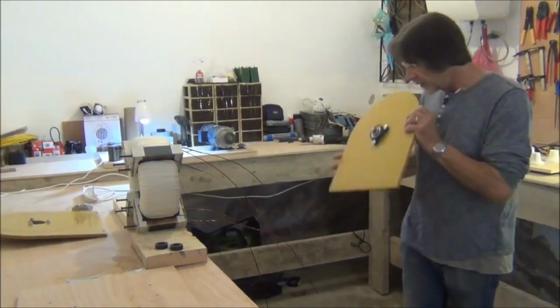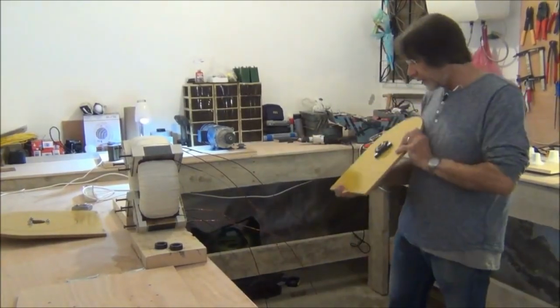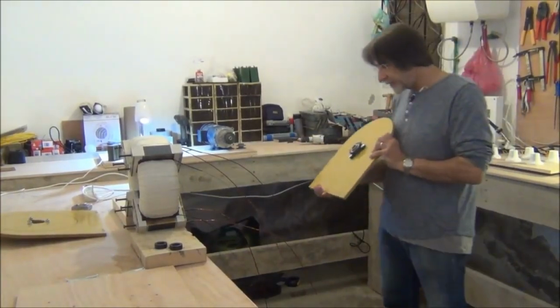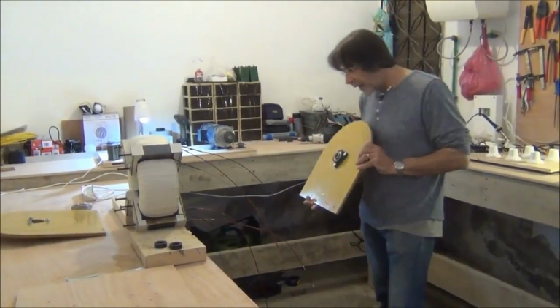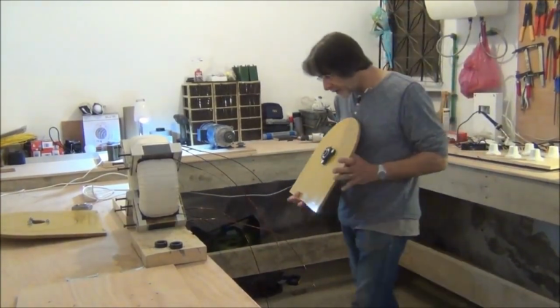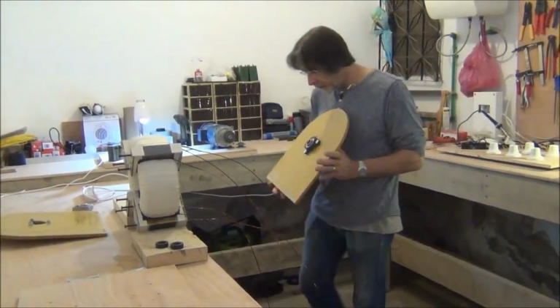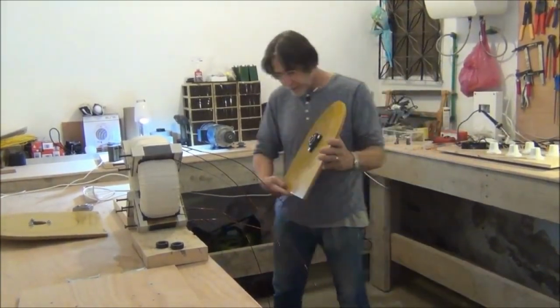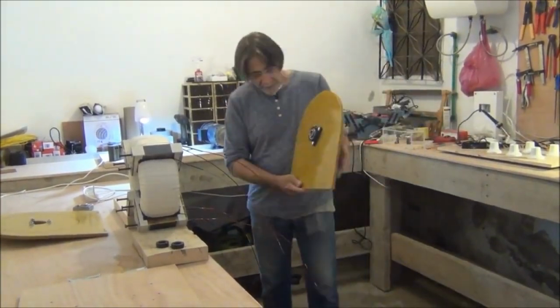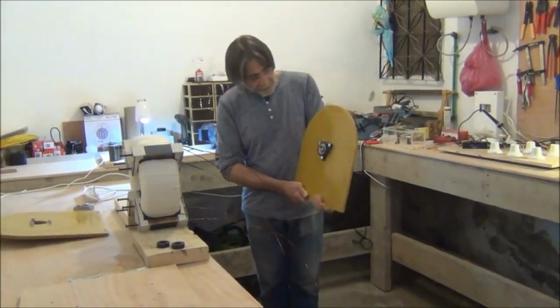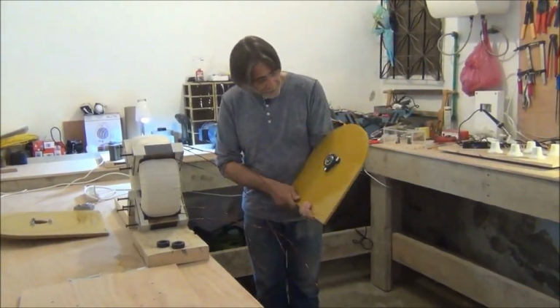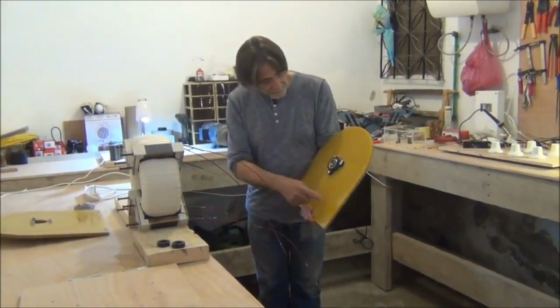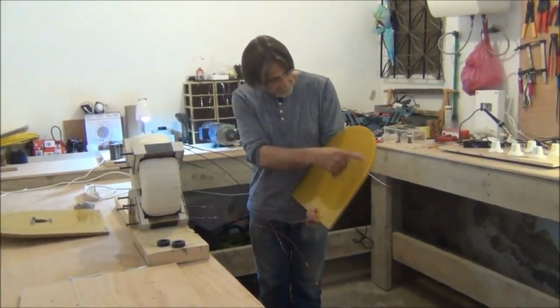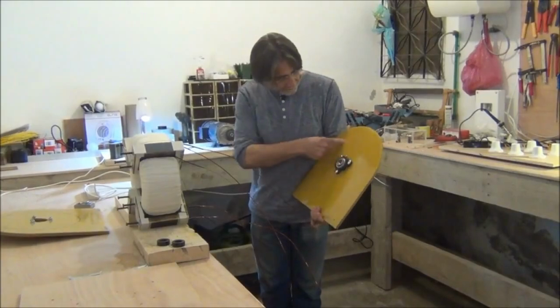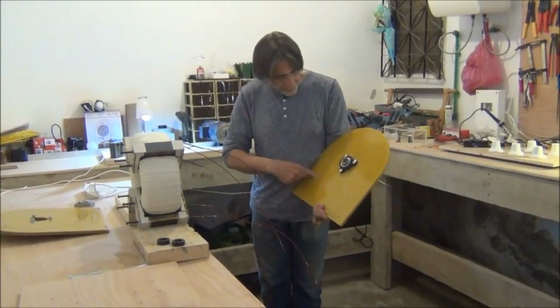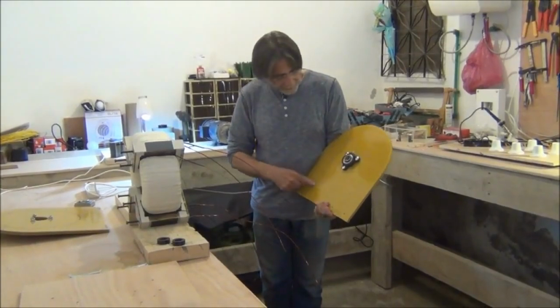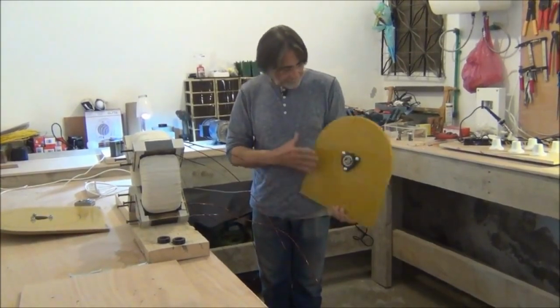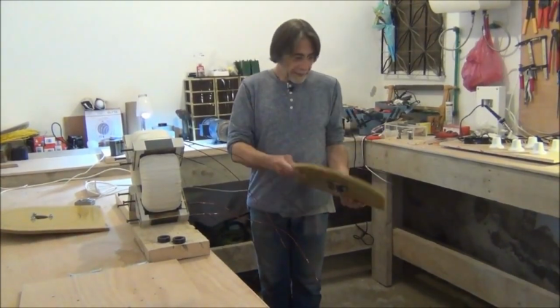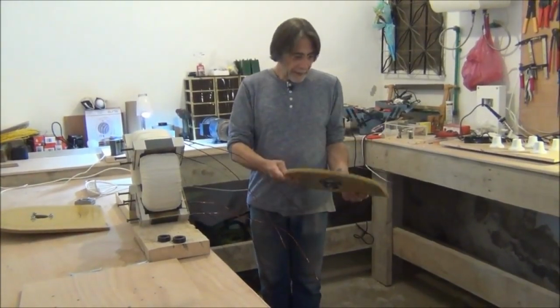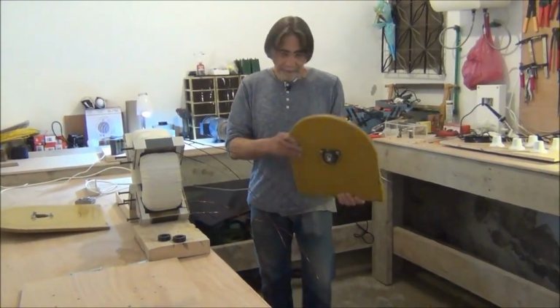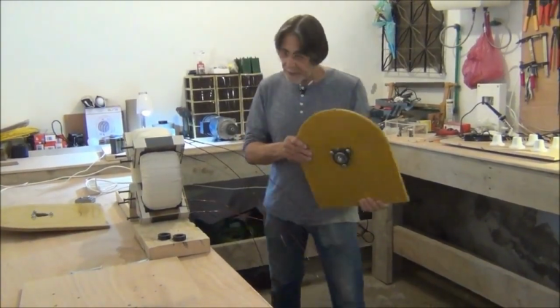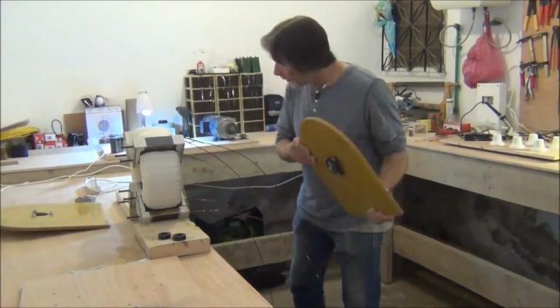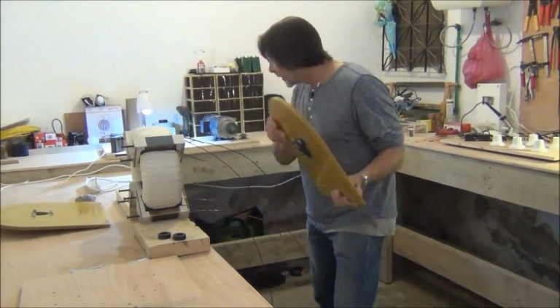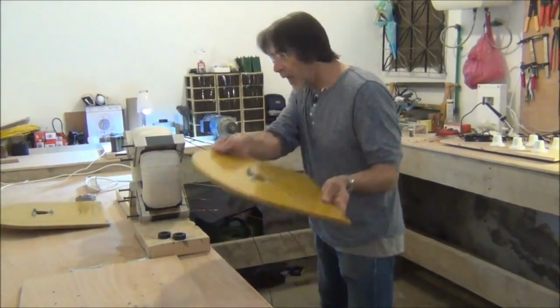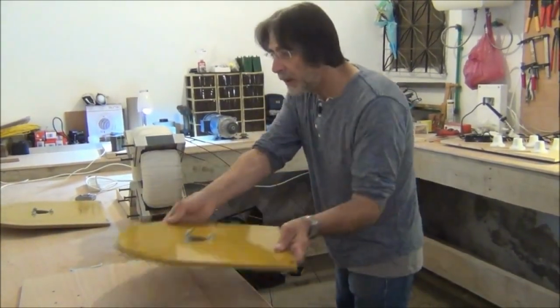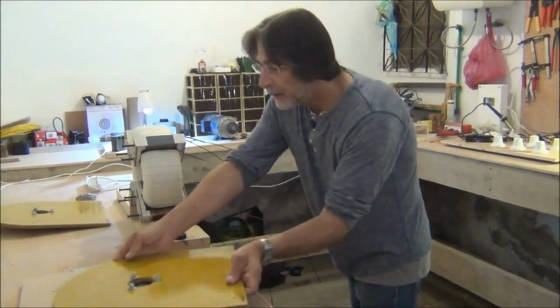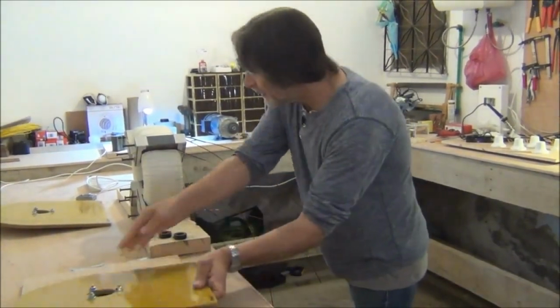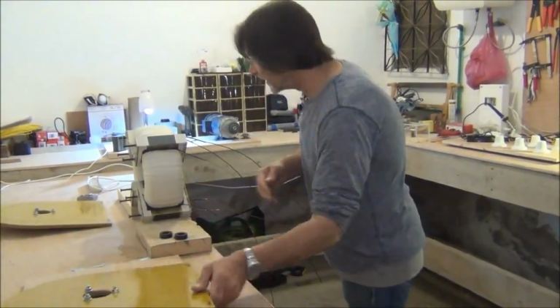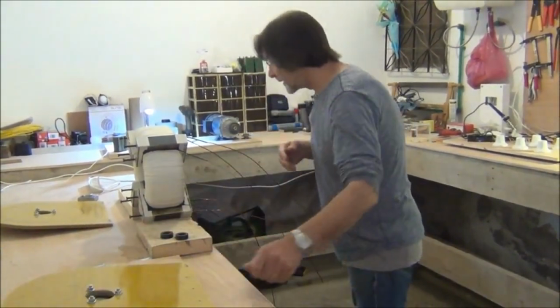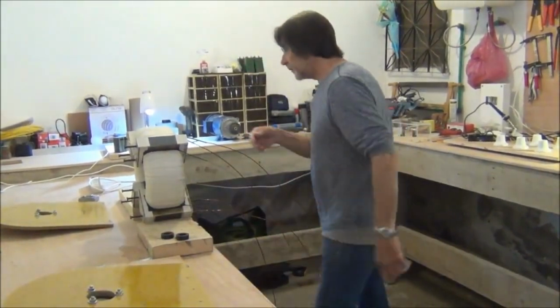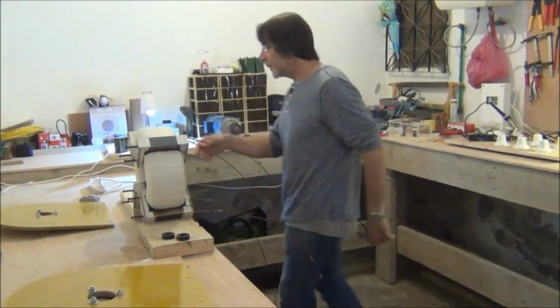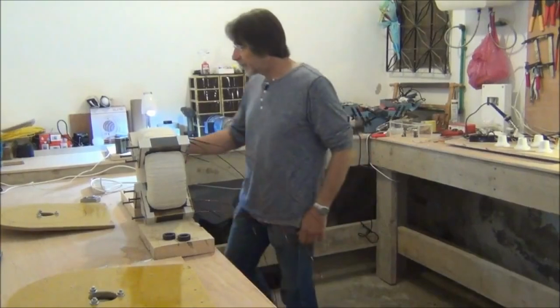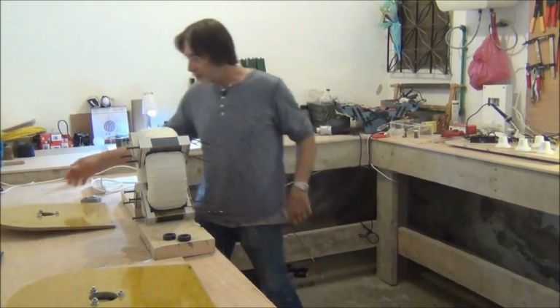We're going to fish the wires through. There are holes here for all eight of the wires. This is the wrong one — this is the one with the eight holes.